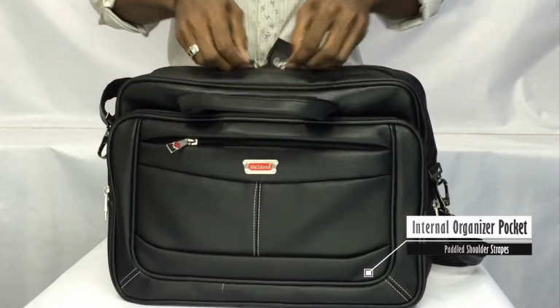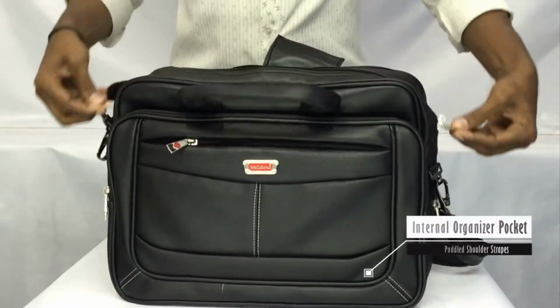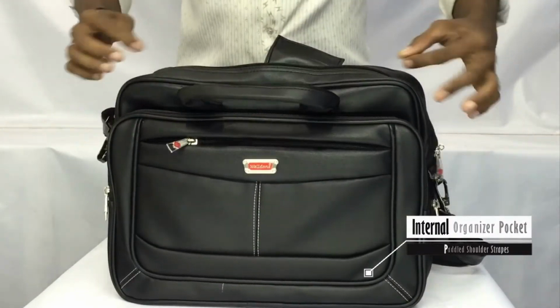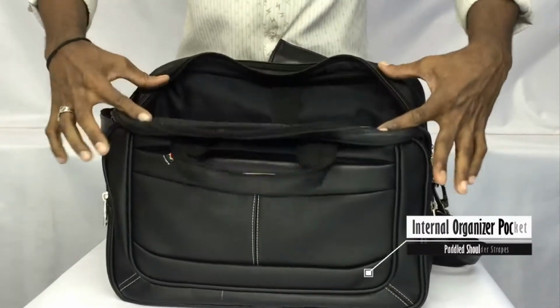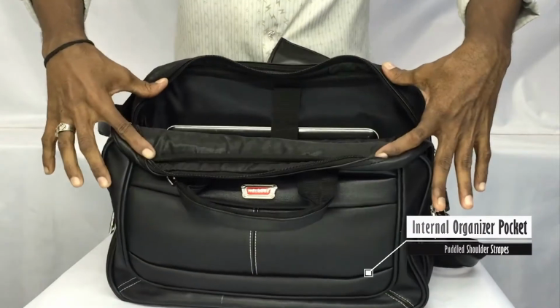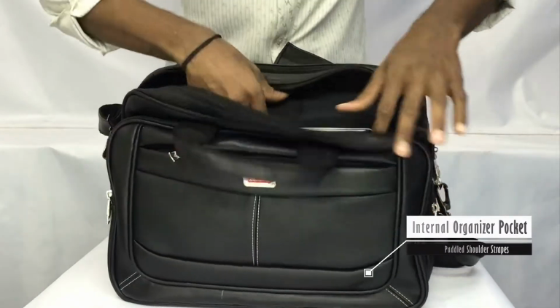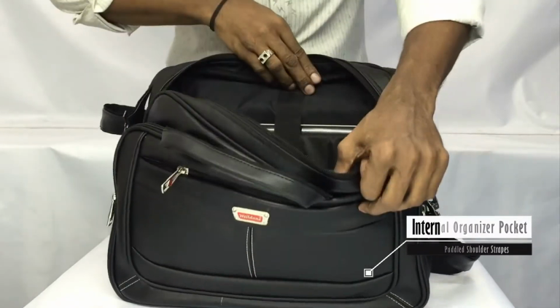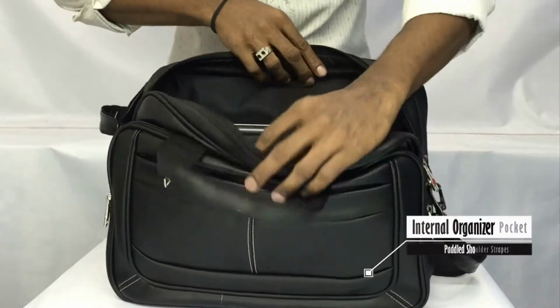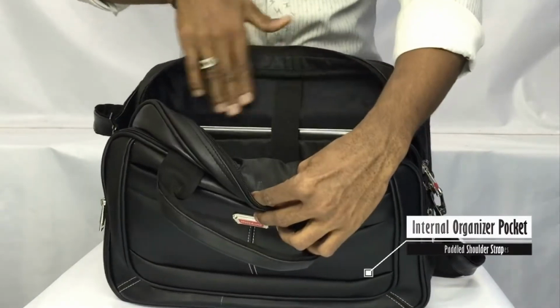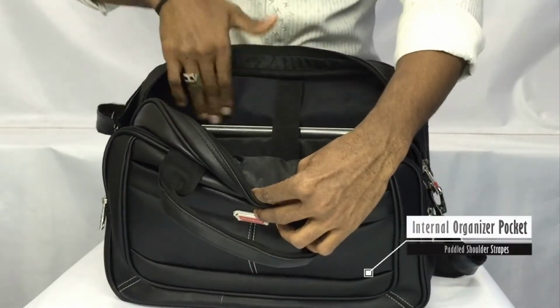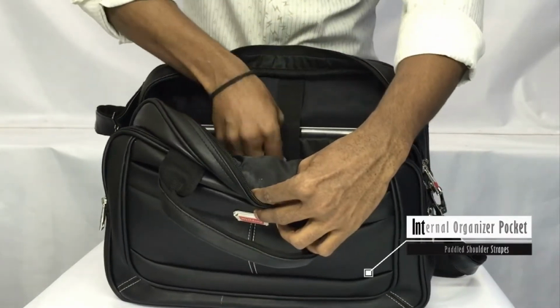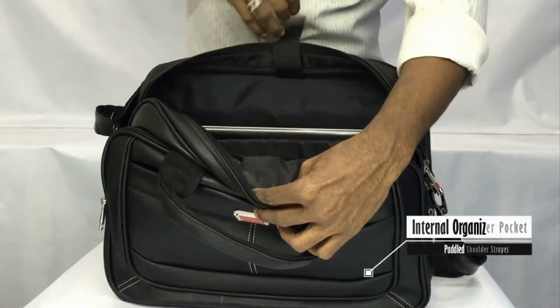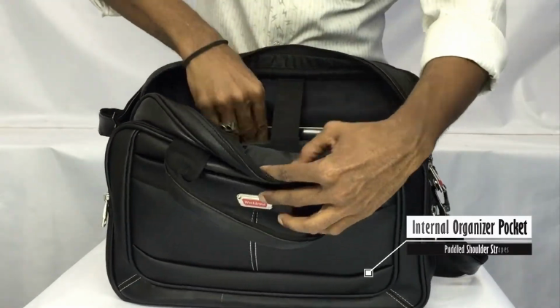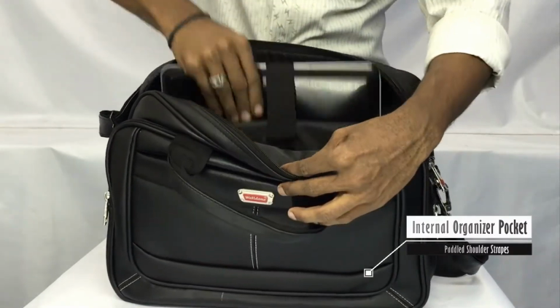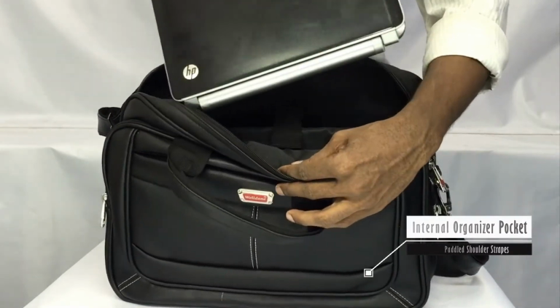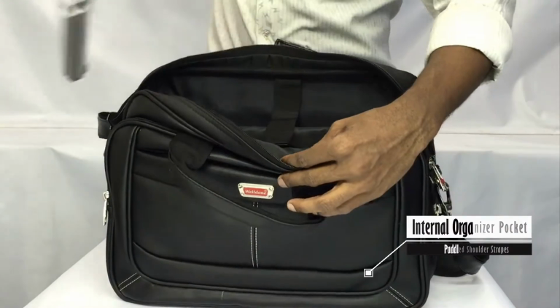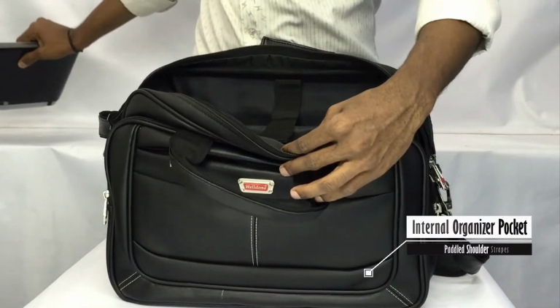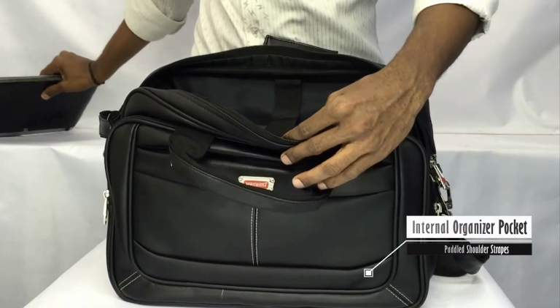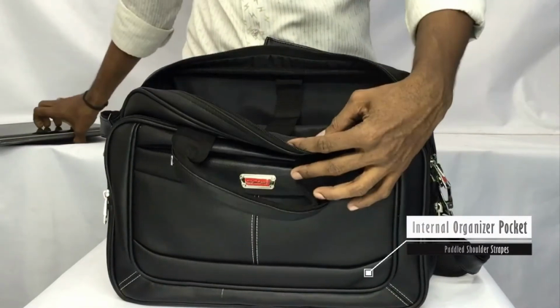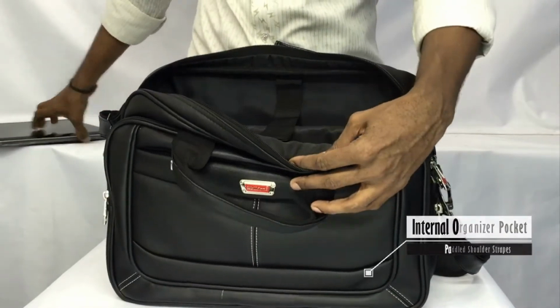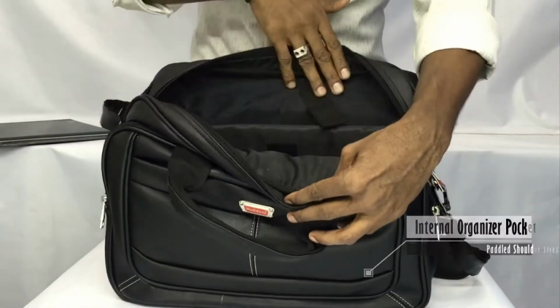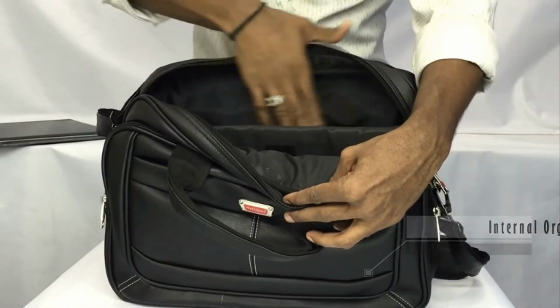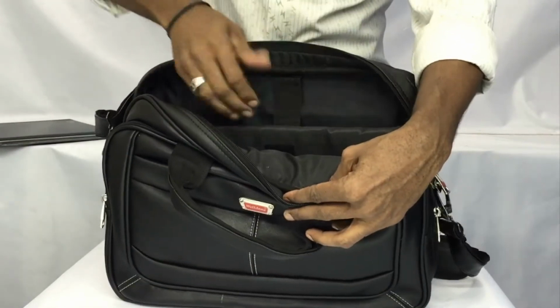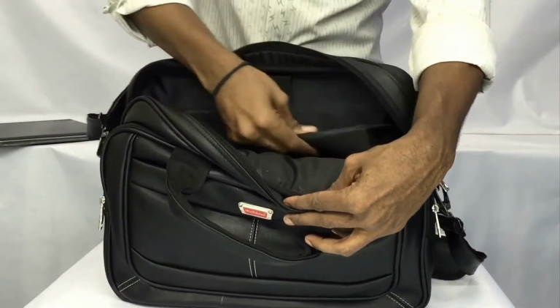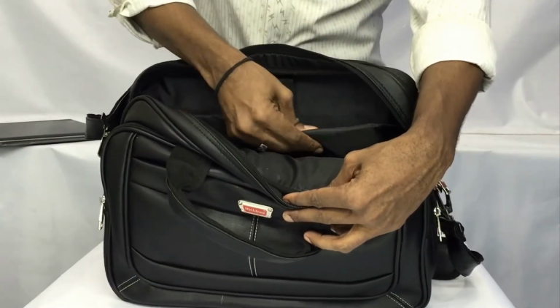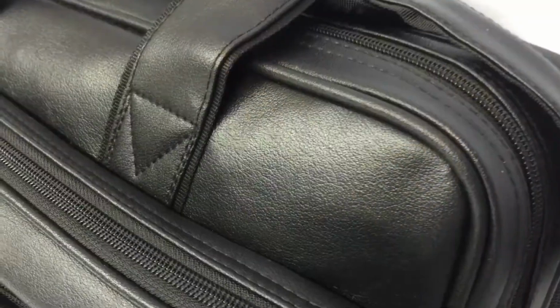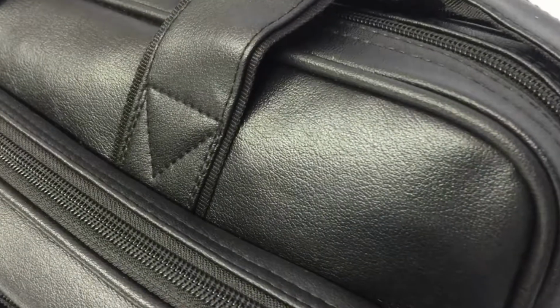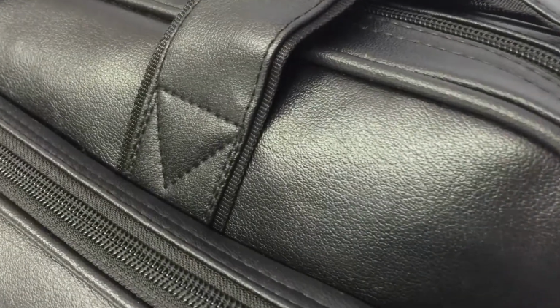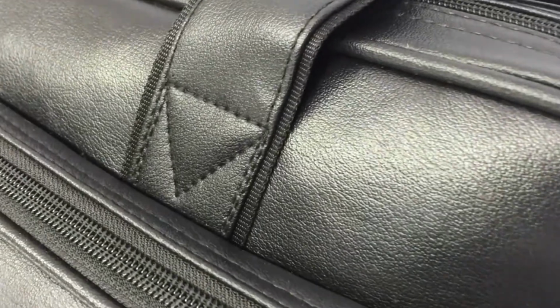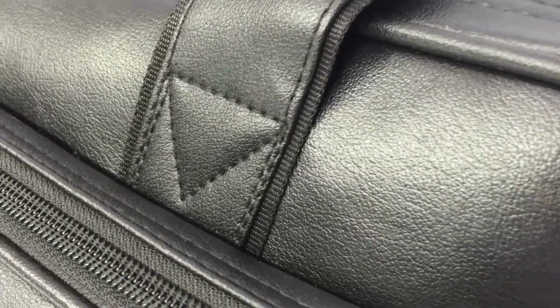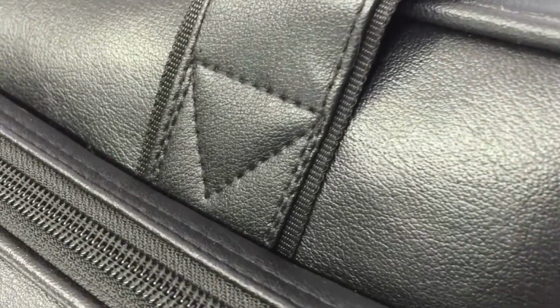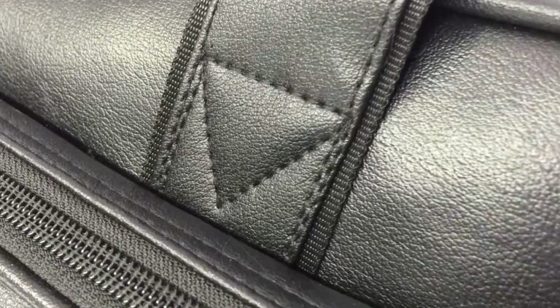The laptop compartment has enough room for a large 15.6 laptop. The carry and laptop package are covered by good quality suede cloth. Stitchings are well done and totally fully covered by belts.